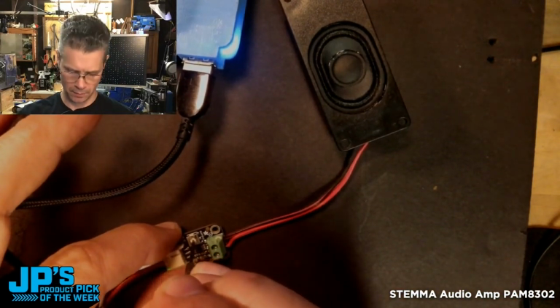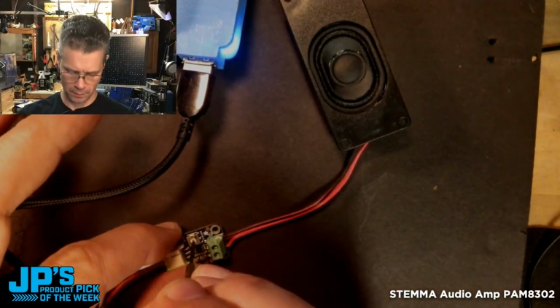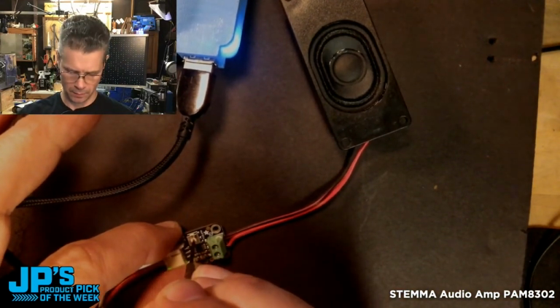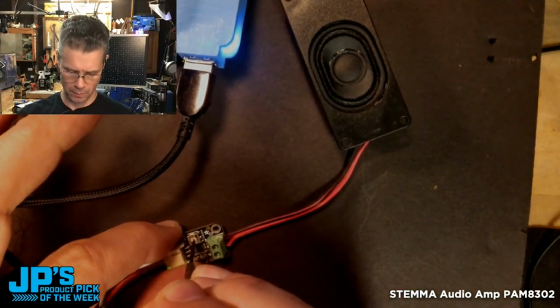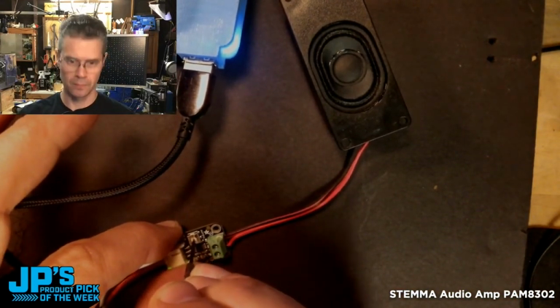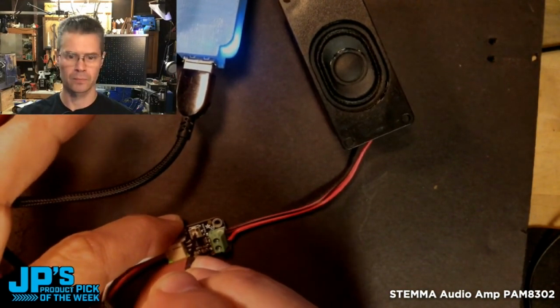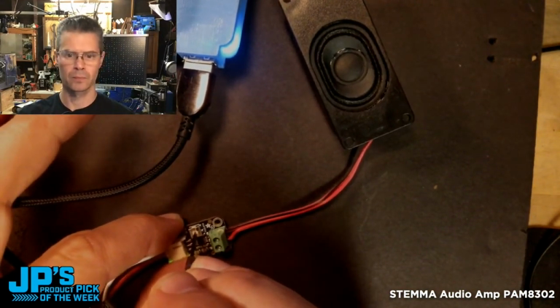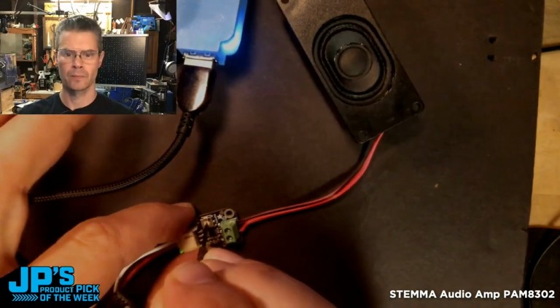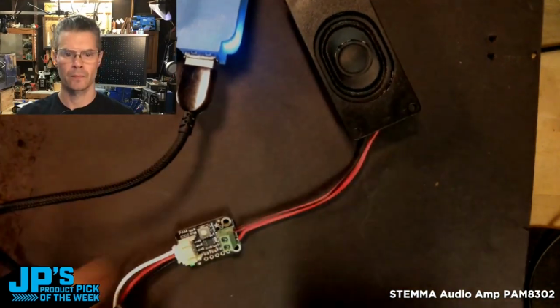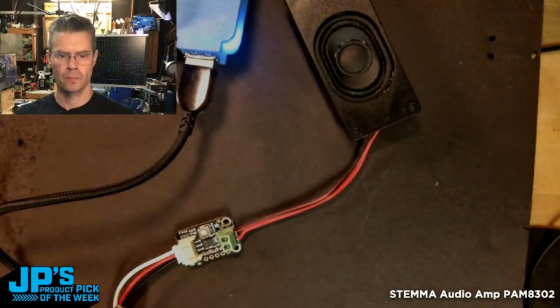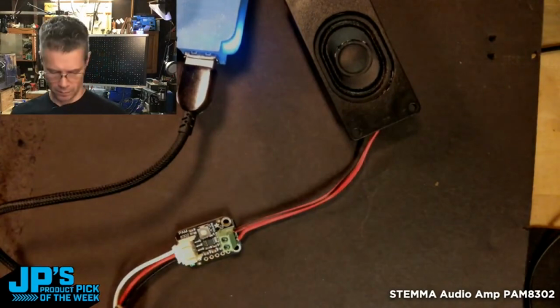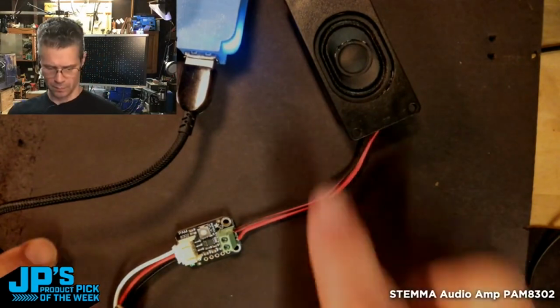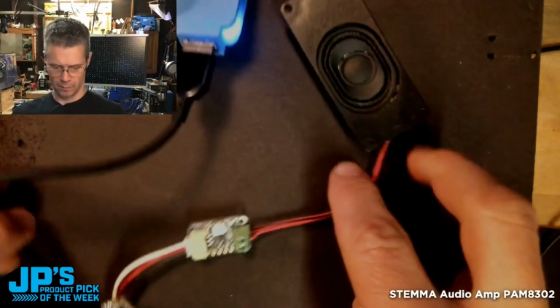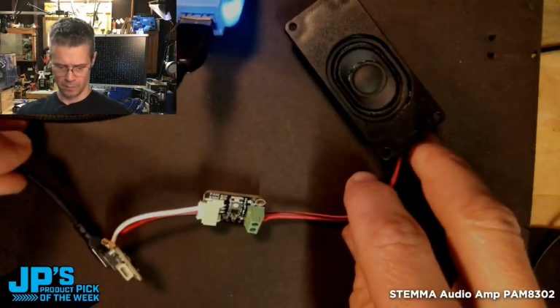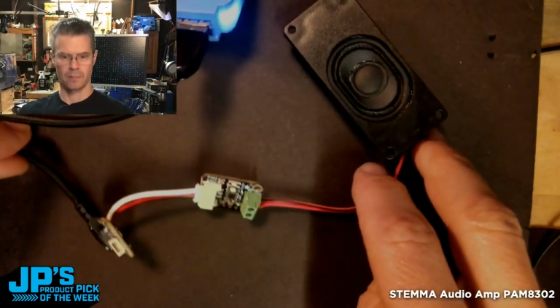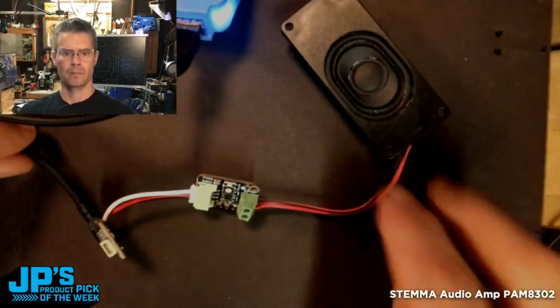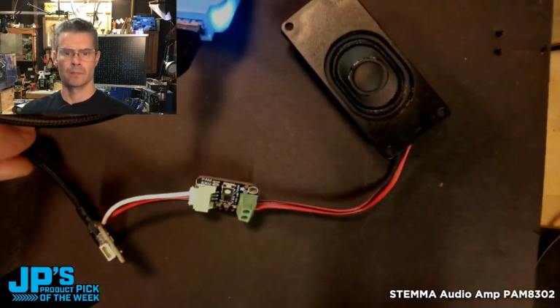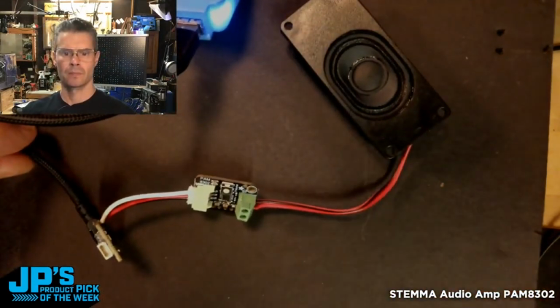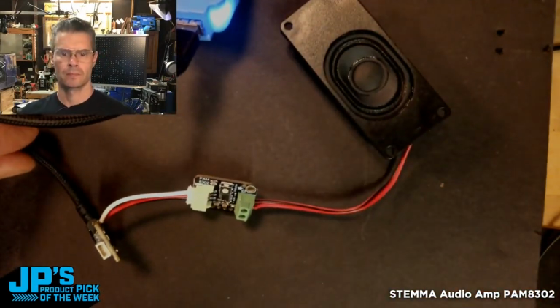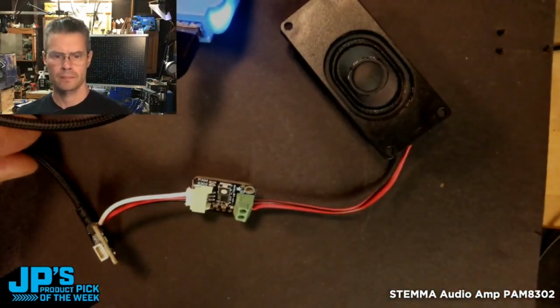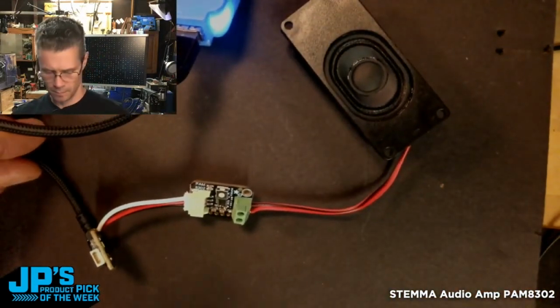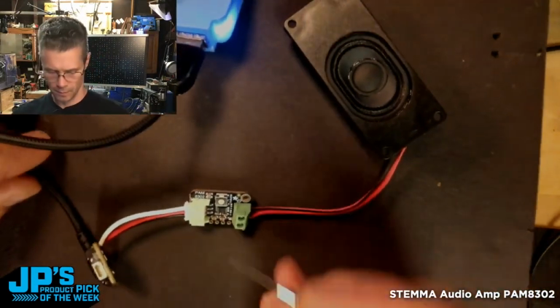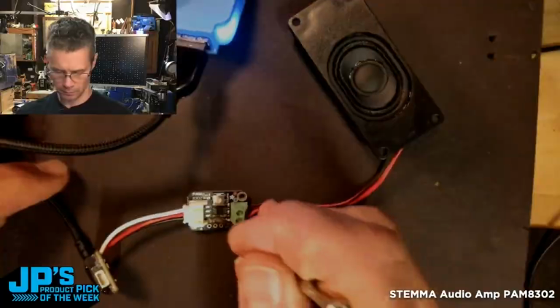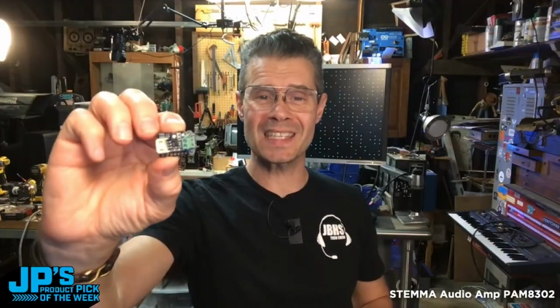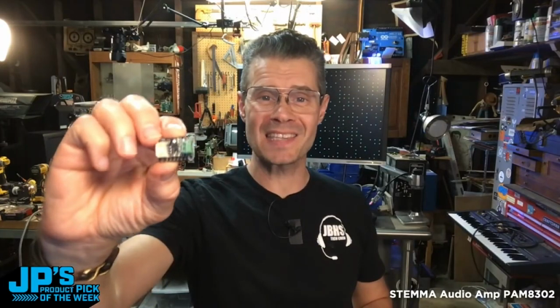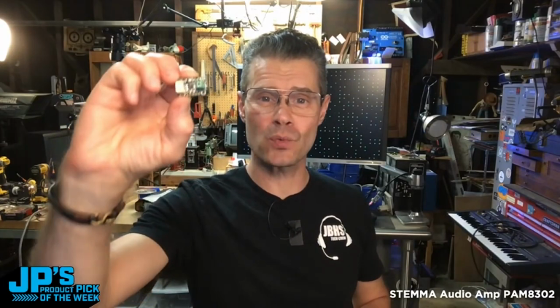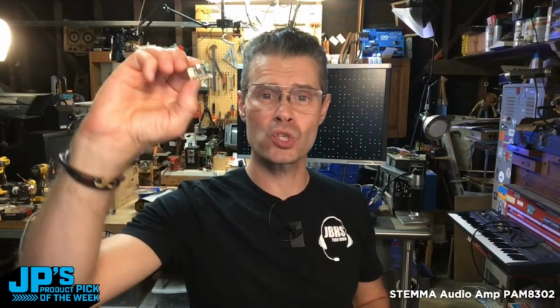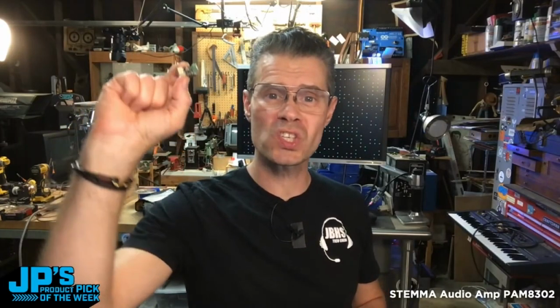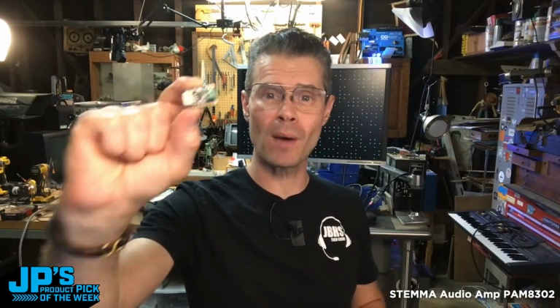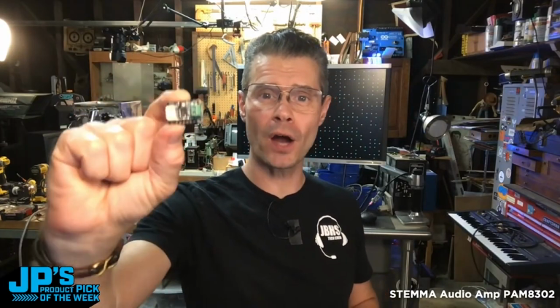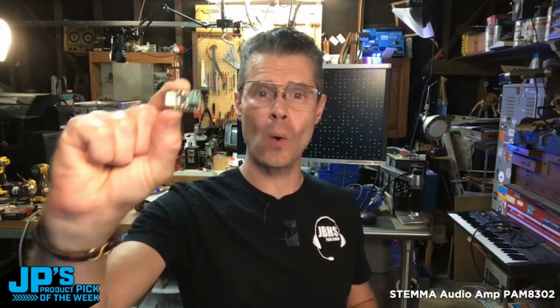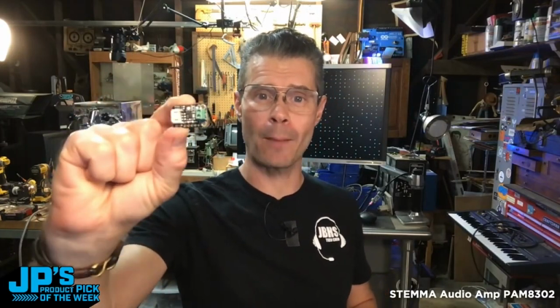Counting through the volume levels: 0, 1, 2, 3, 4, 5, 6, 7, 8. It is the PAM 8302 Stemma Audio Amp.